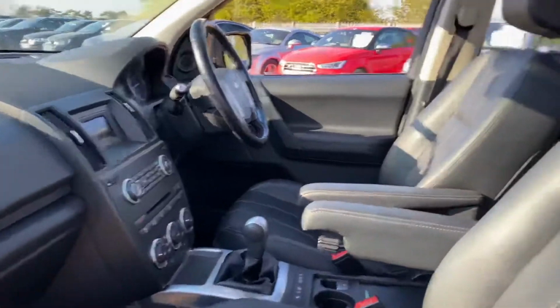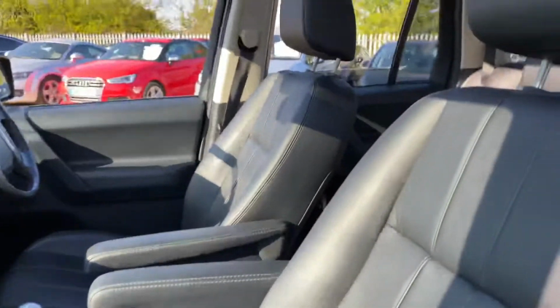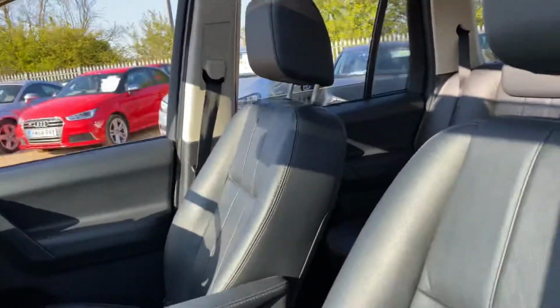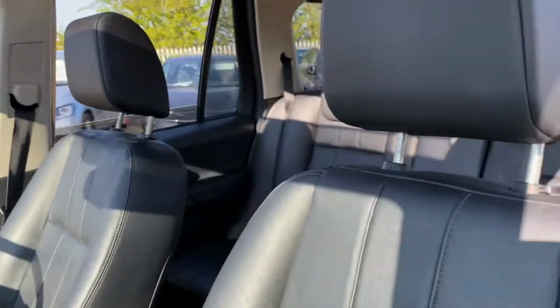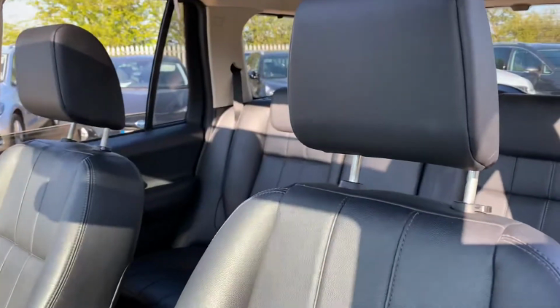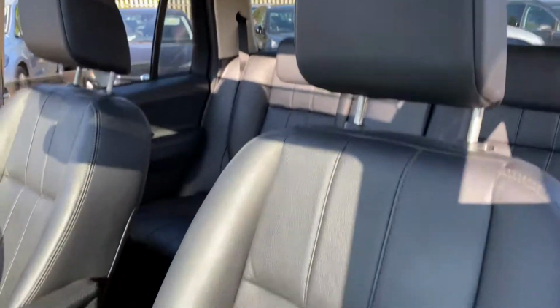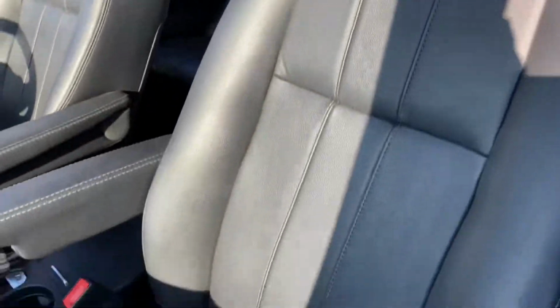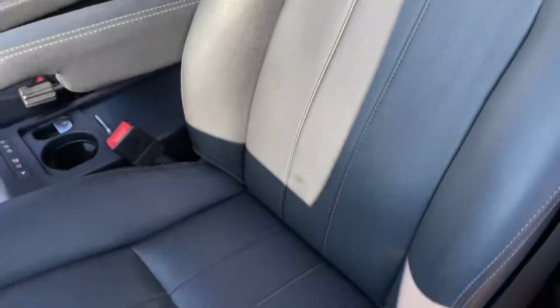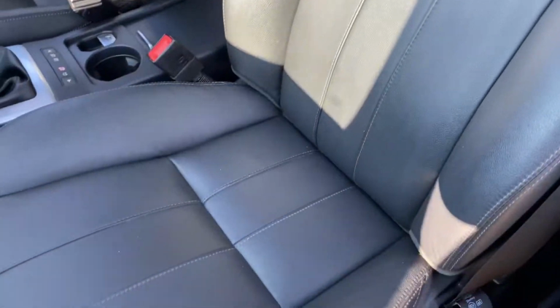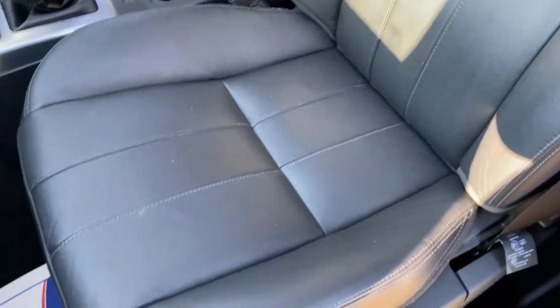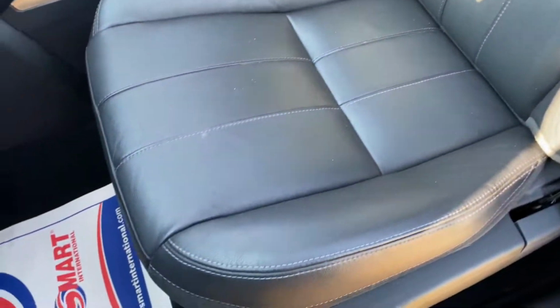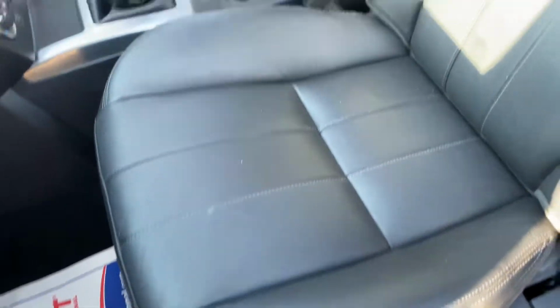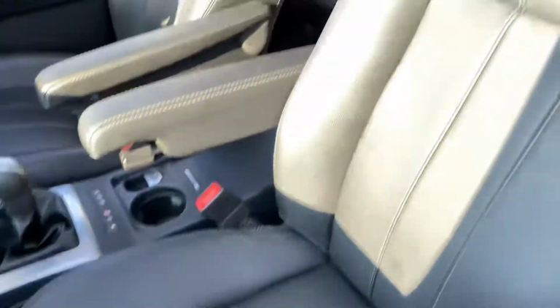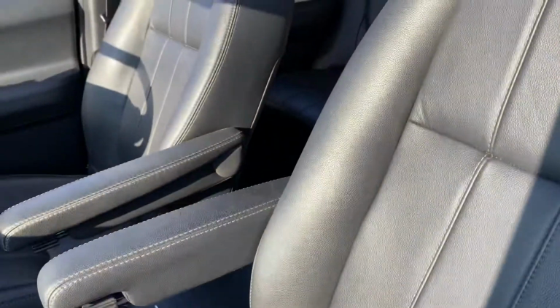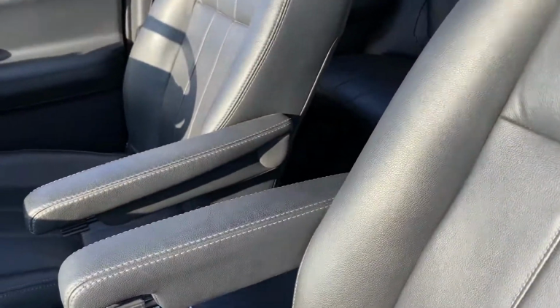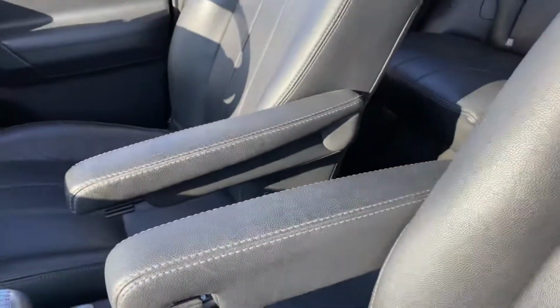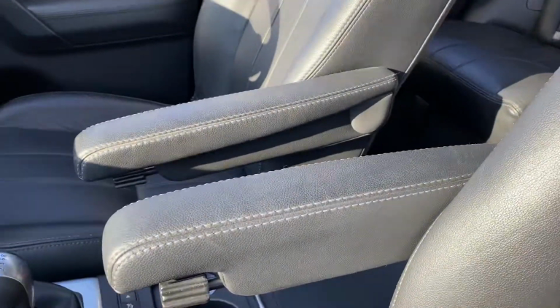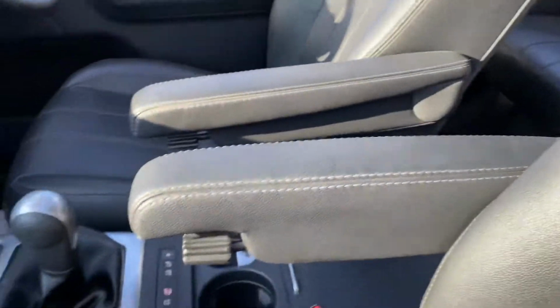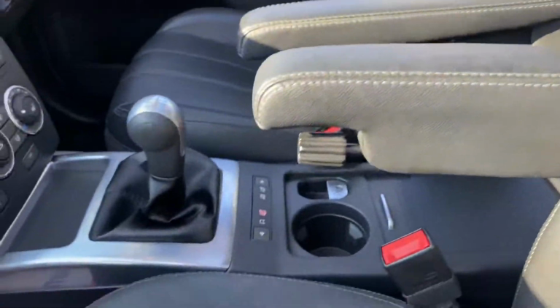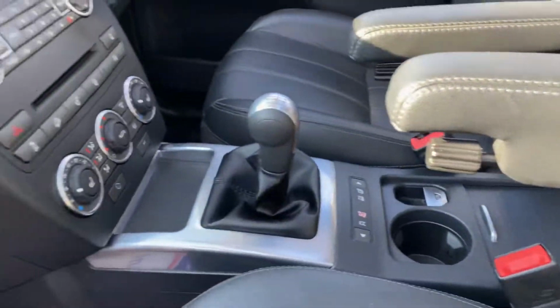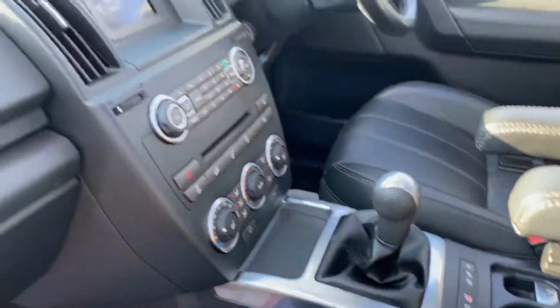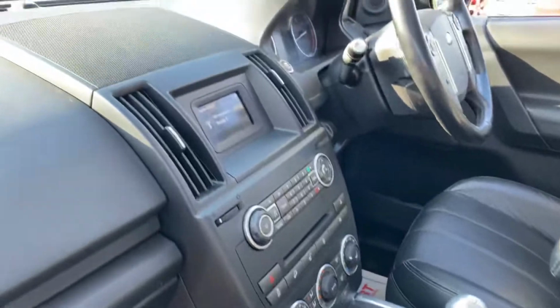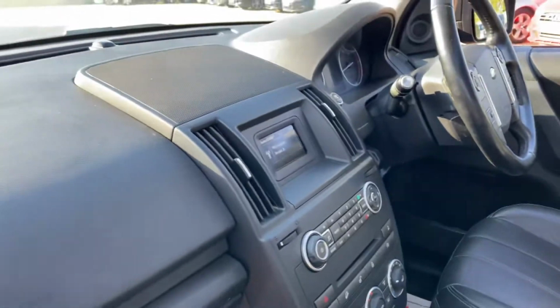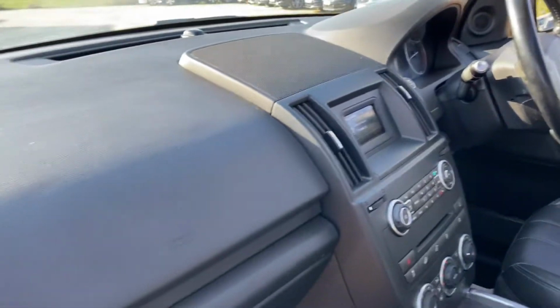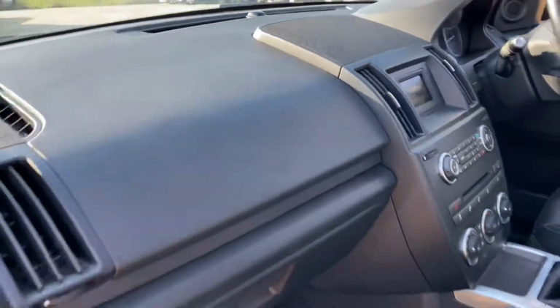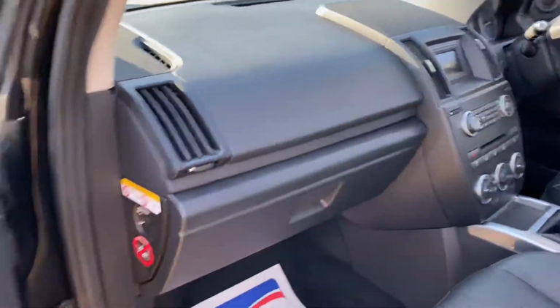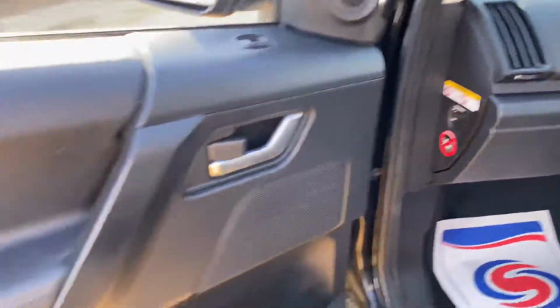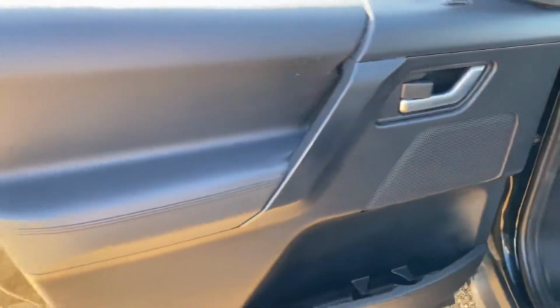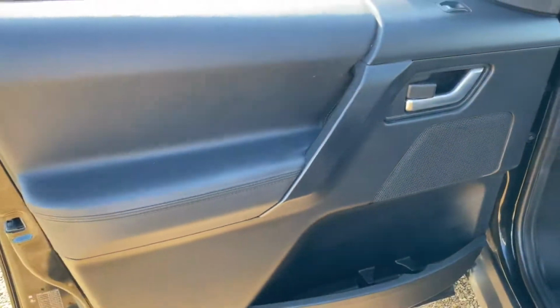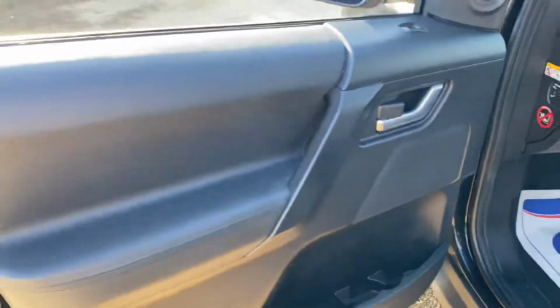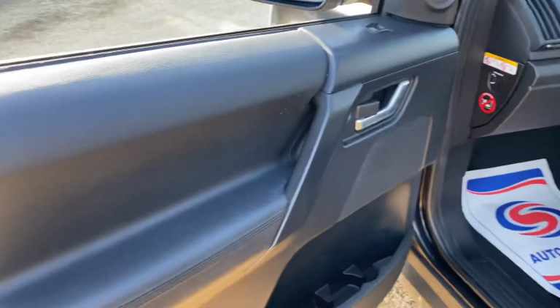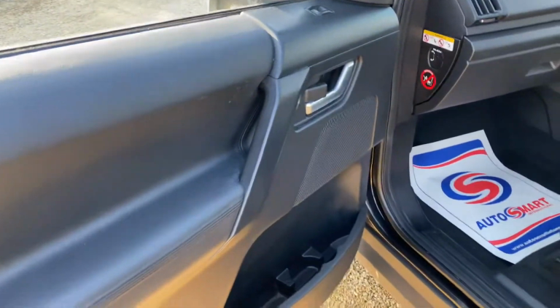So this has the full black leather interior here. You can see the overall condition of the seats are good — your armrest as well, centre console and the dash, all in a good condition. Same for your passenger door card here.